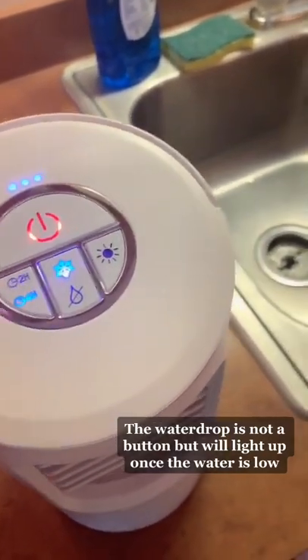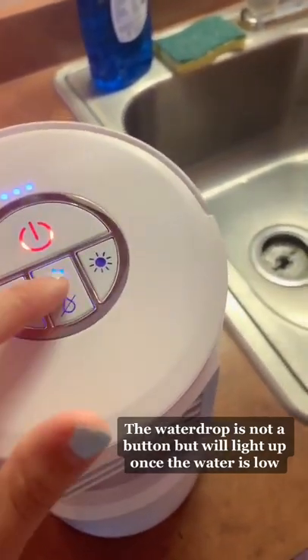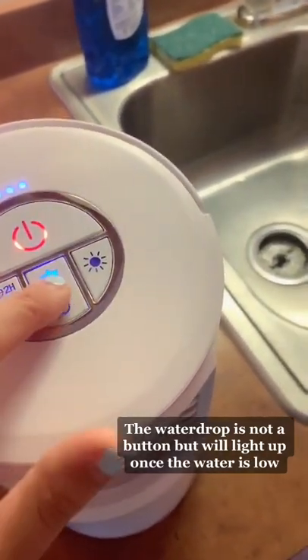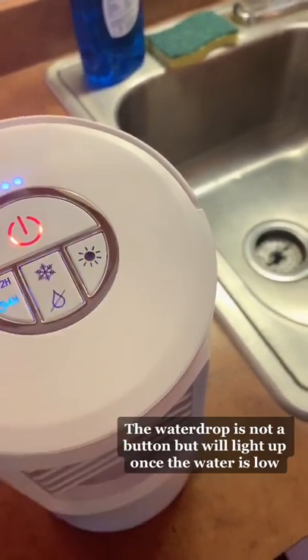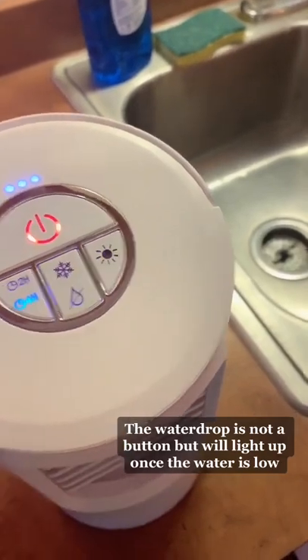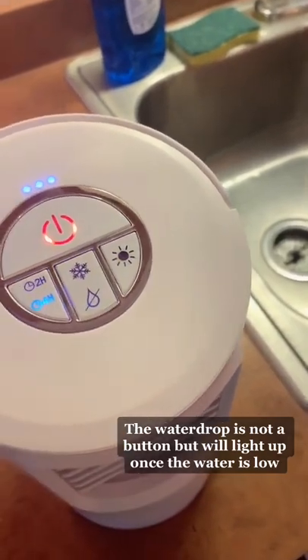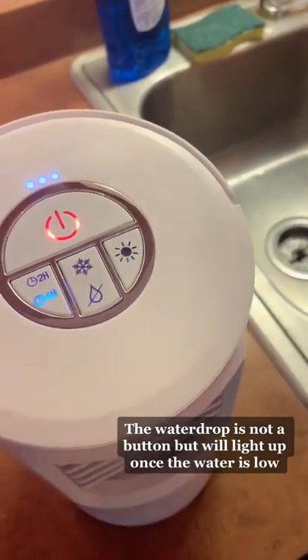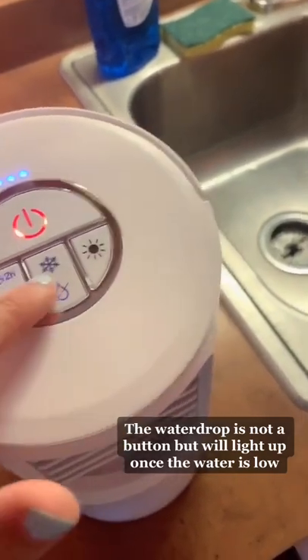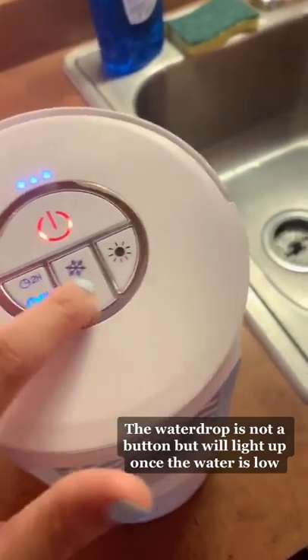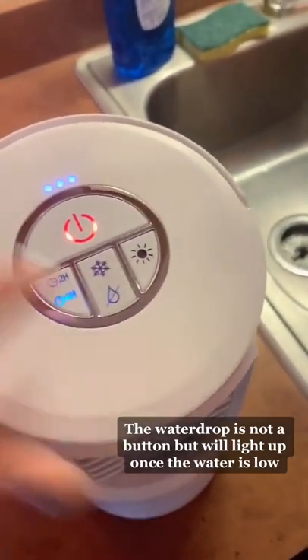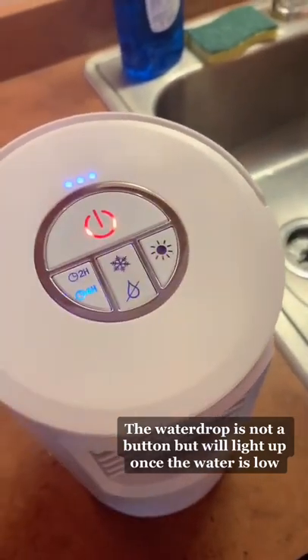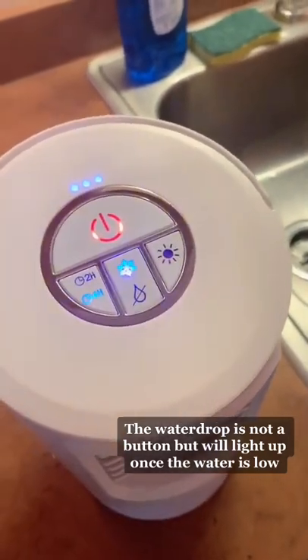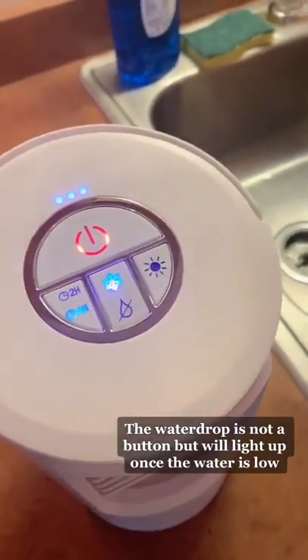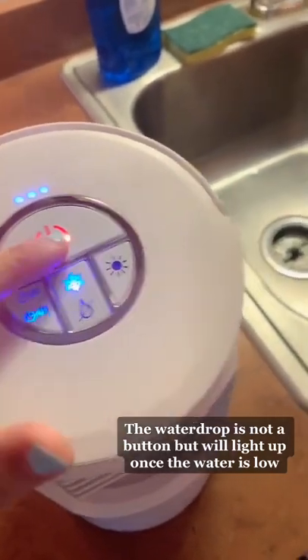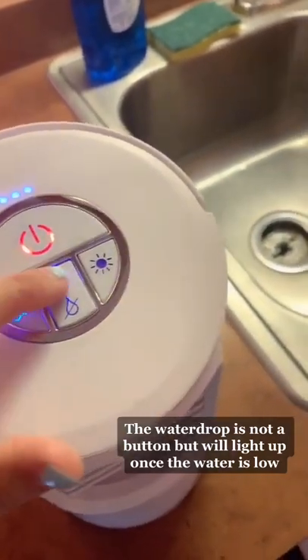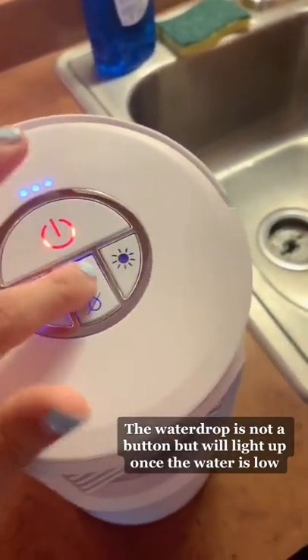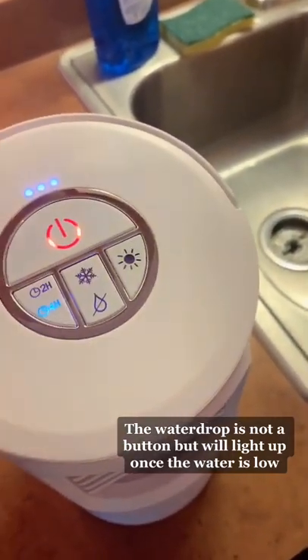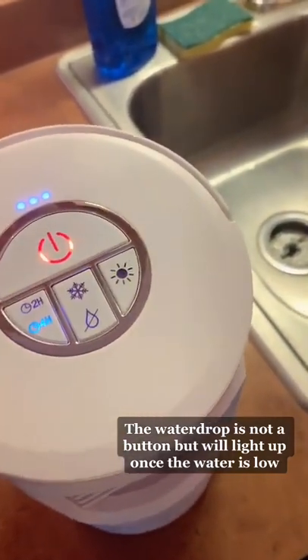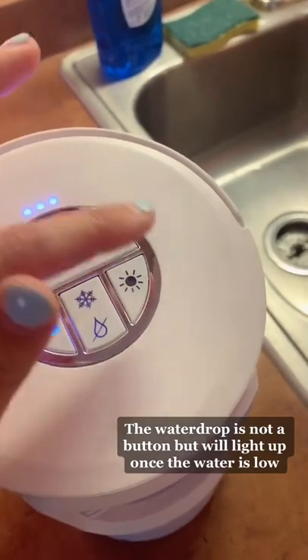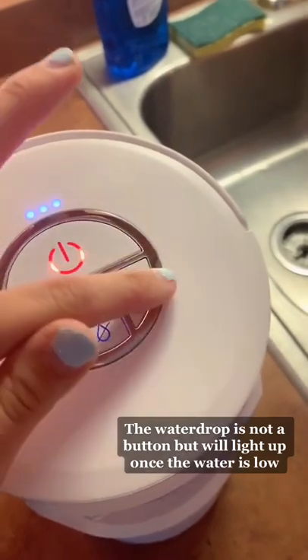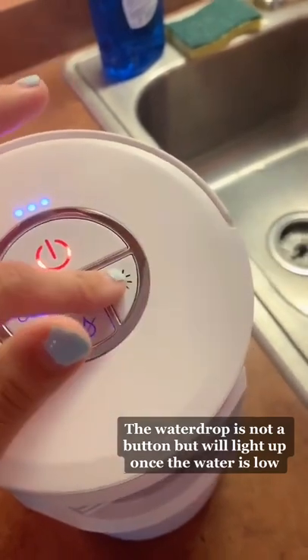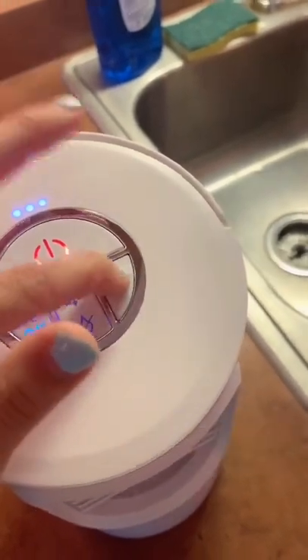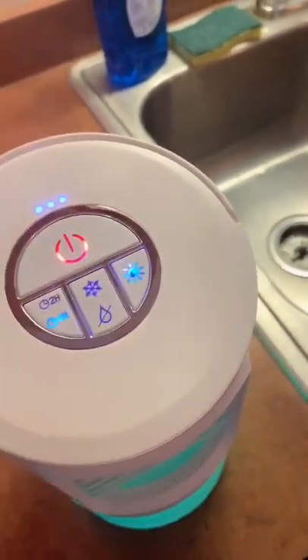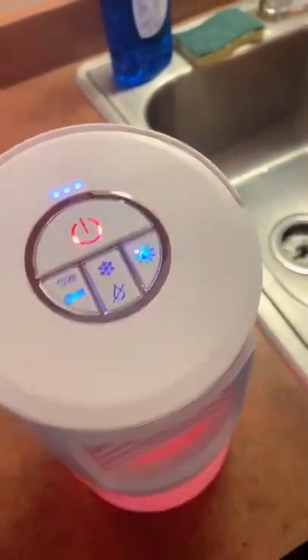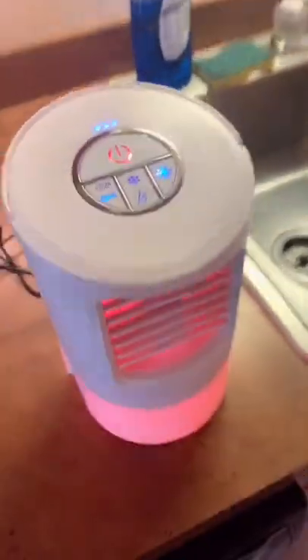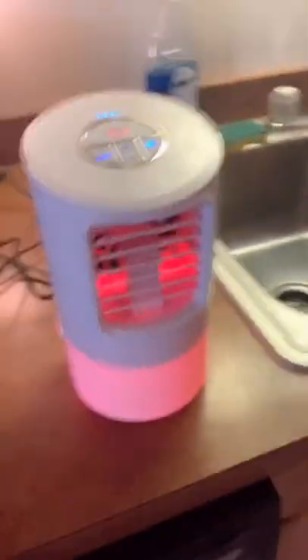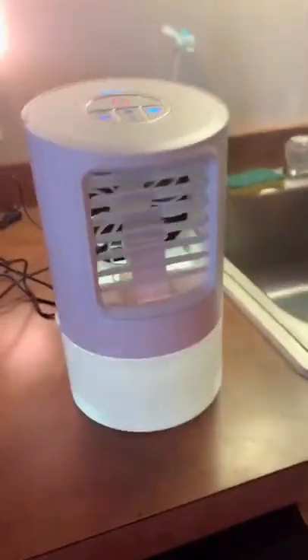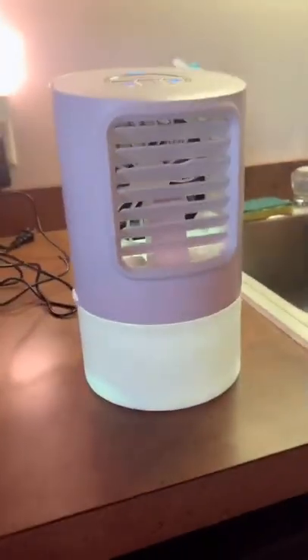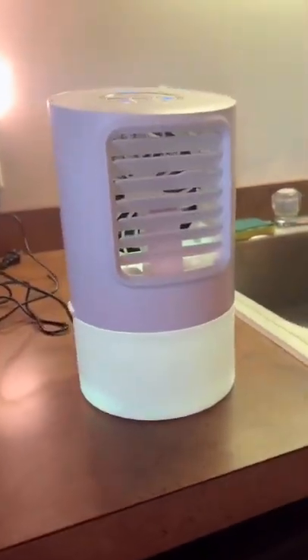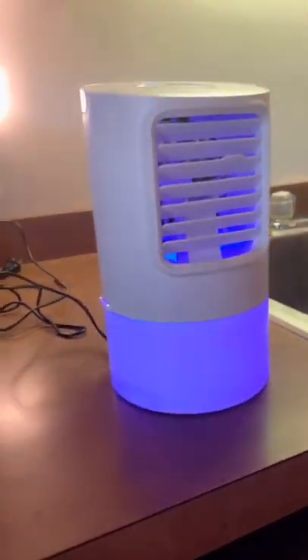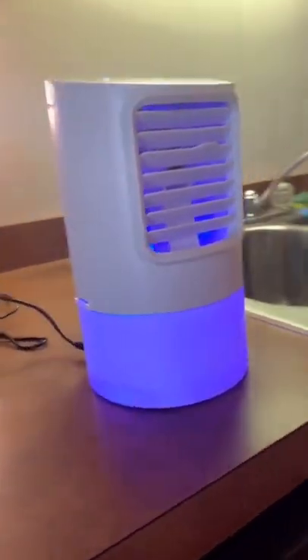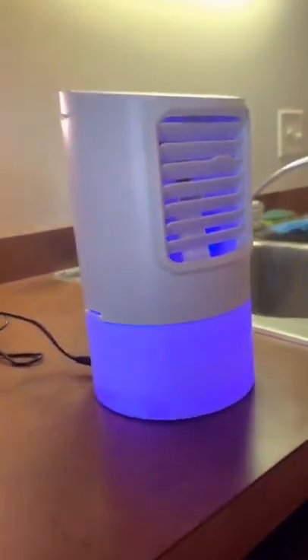Next is the snowflake button, which is a misting function that you can turn on and off. And the last button is the coolest — it's a lamp that transforms between seven different colors.